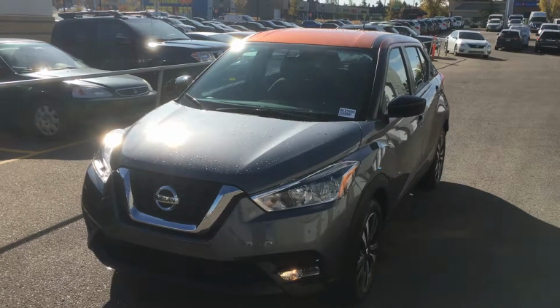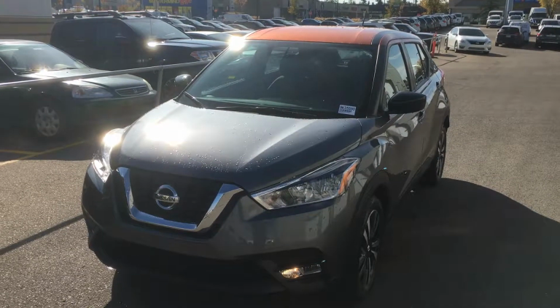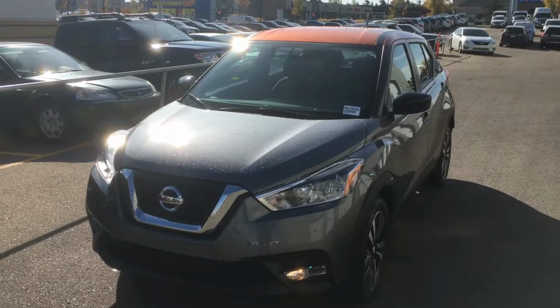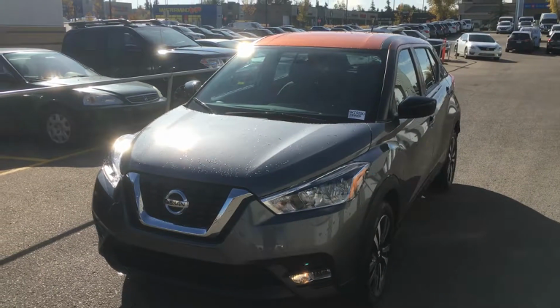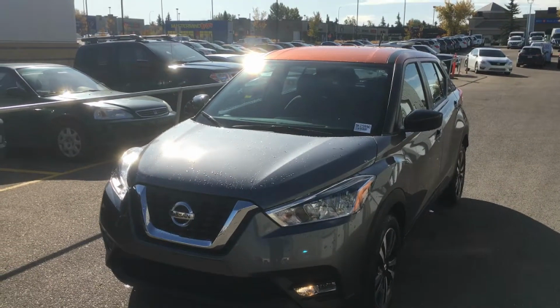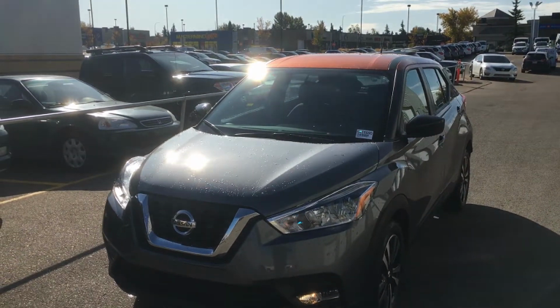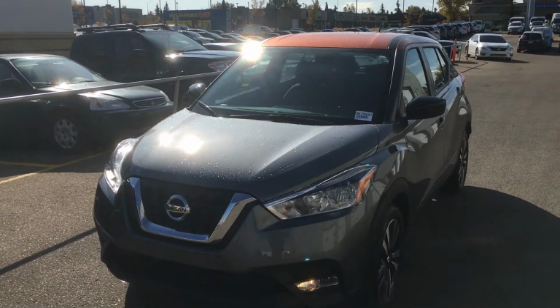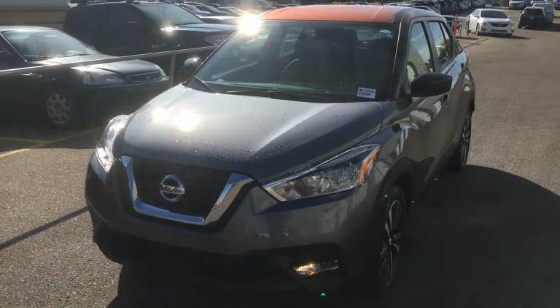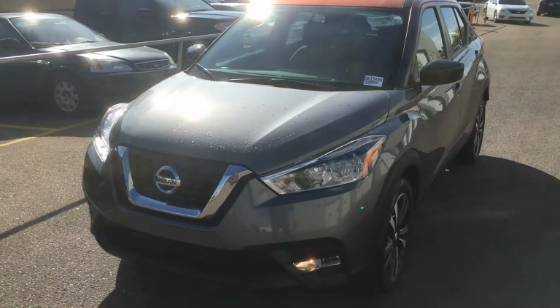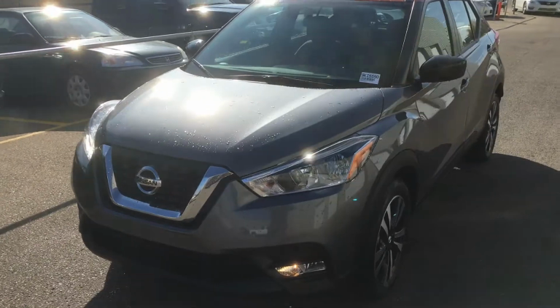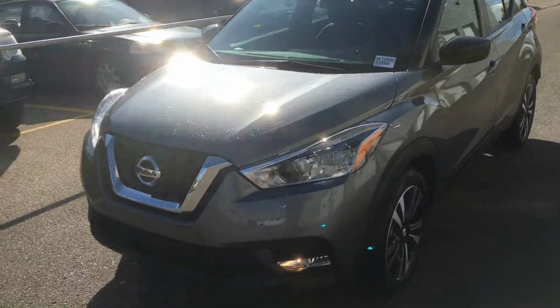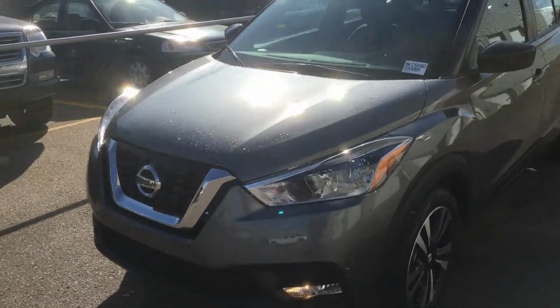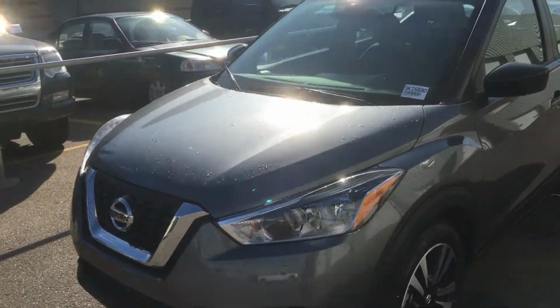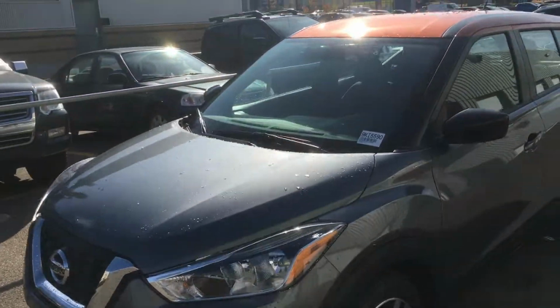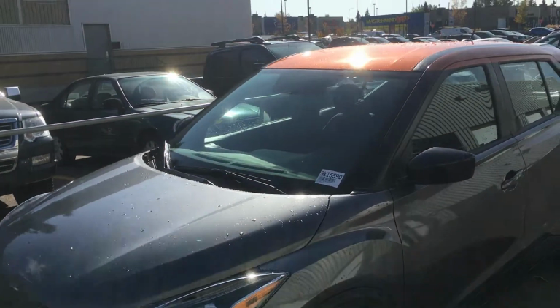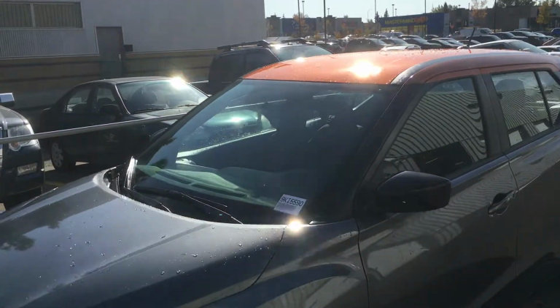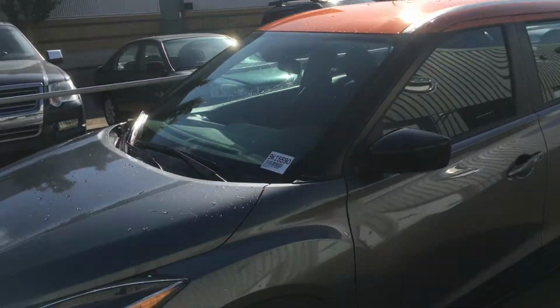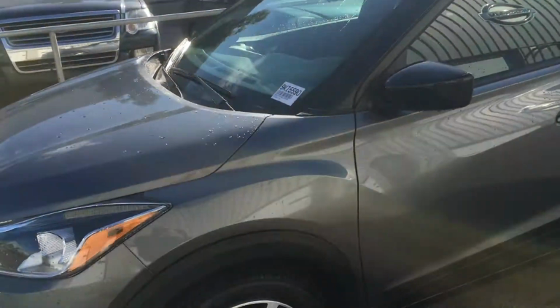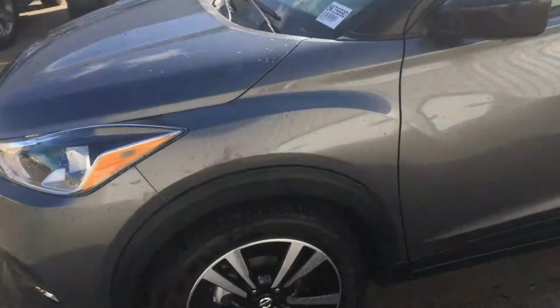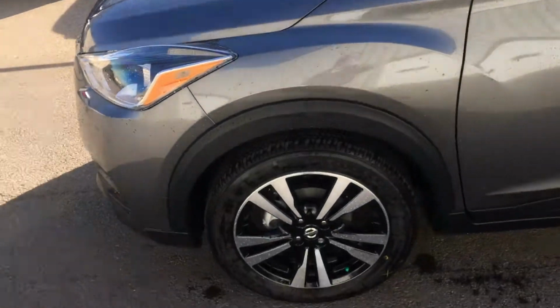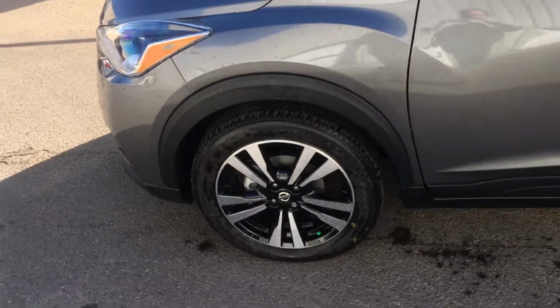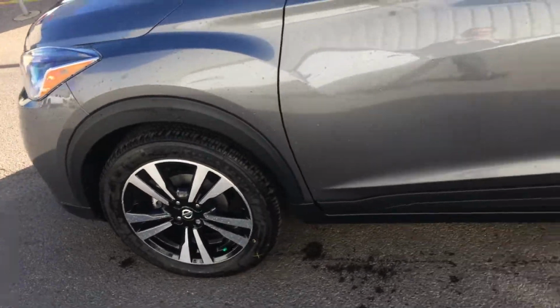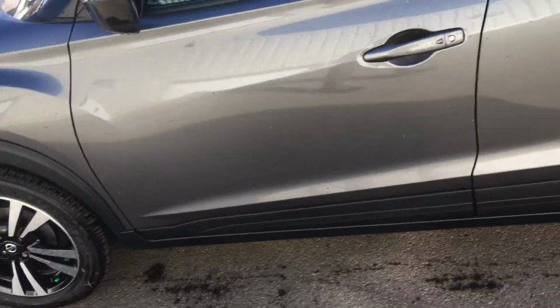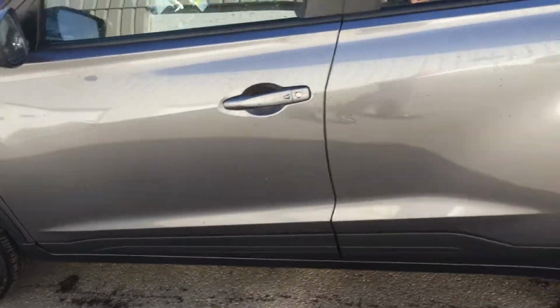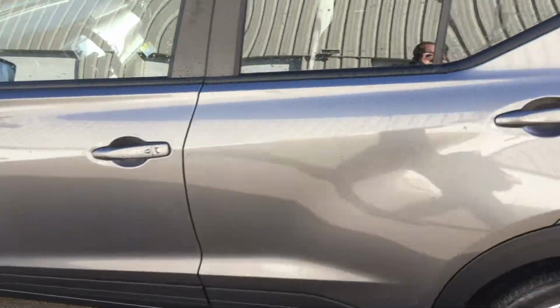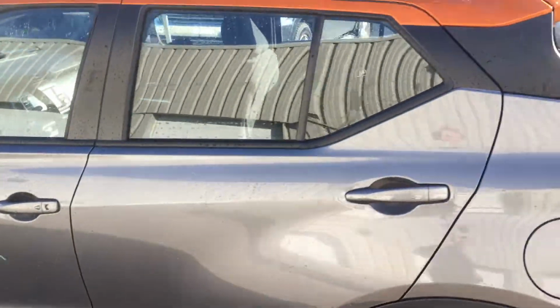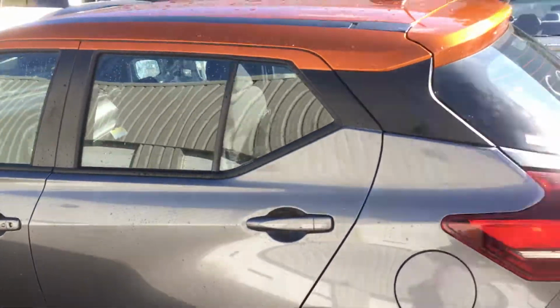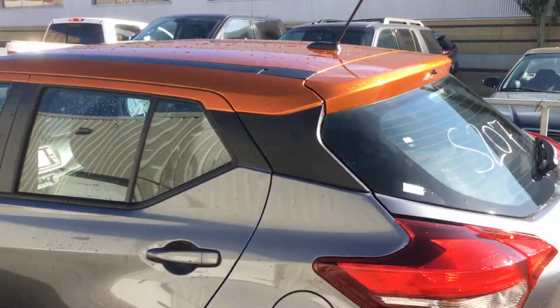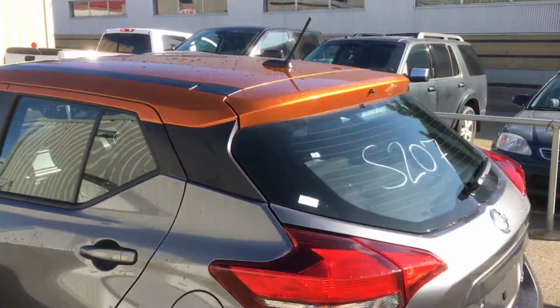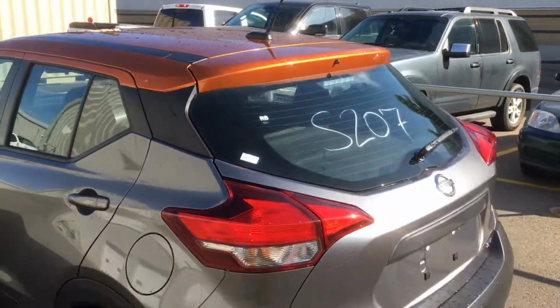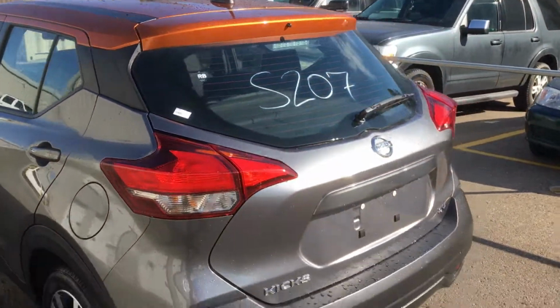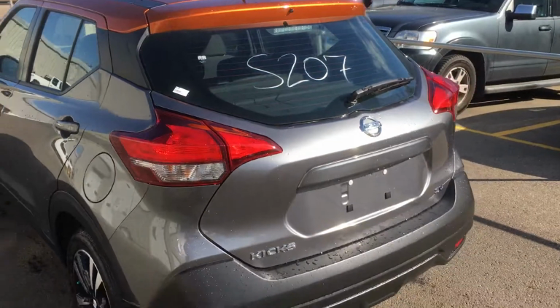Good morning Joanne. I'm just showing you that we have your 2019 Nissan Kicks SV. Beautiful color tones with your gray and orange. Excellent alloy wheels. Very sporty look.